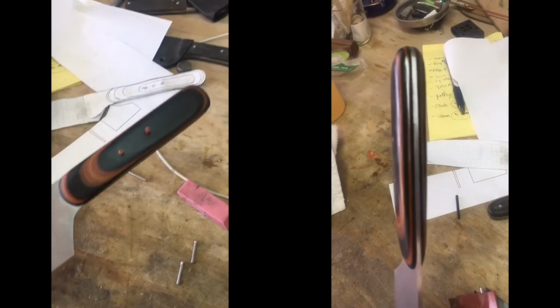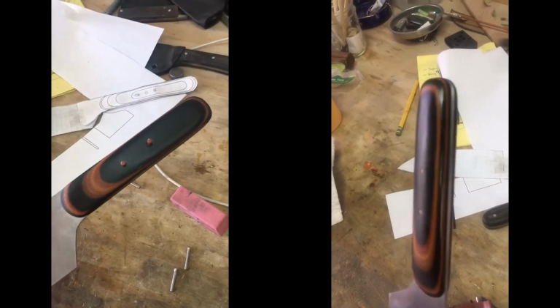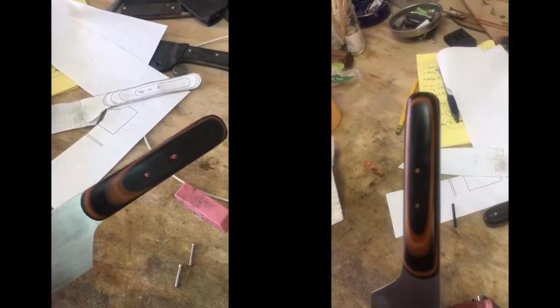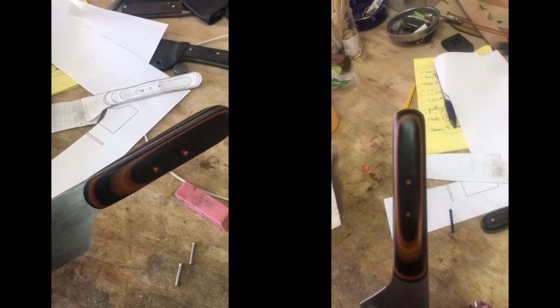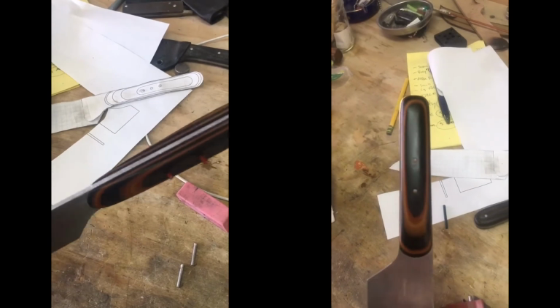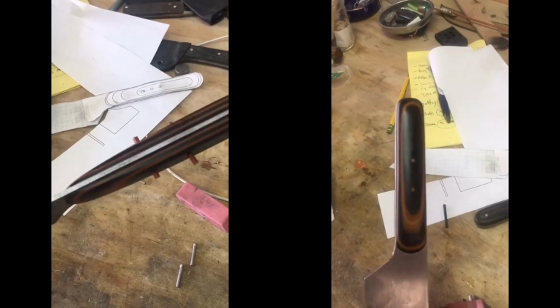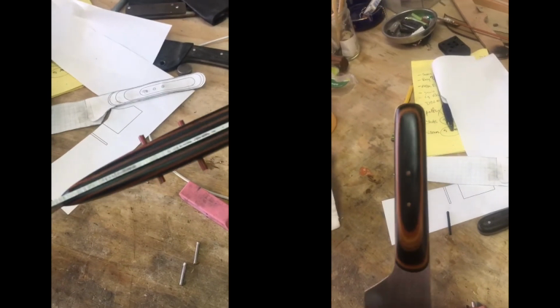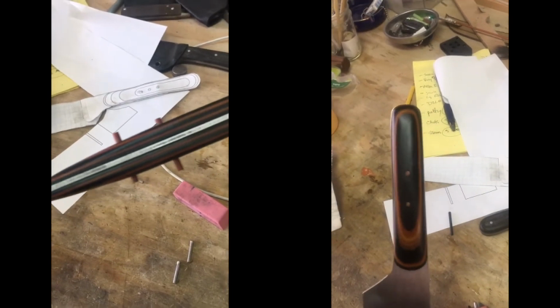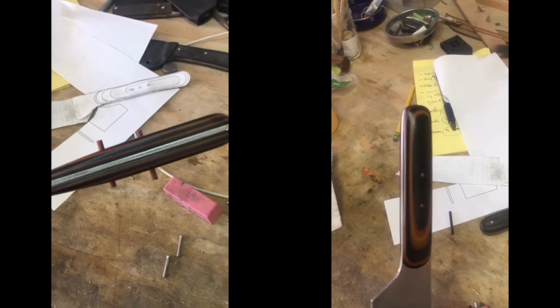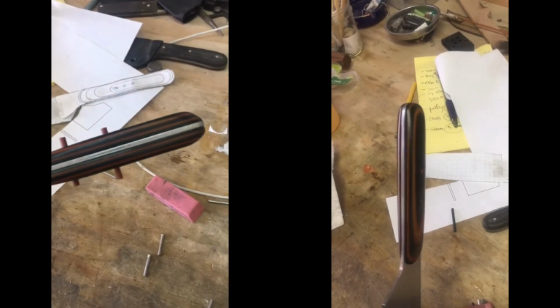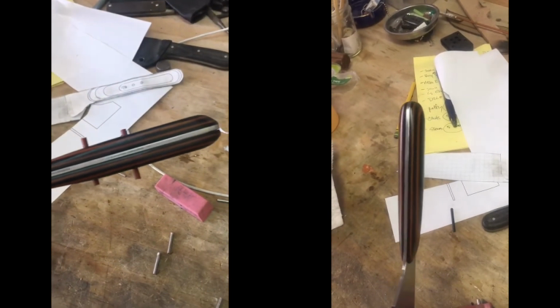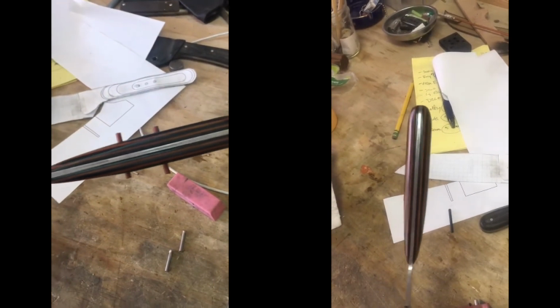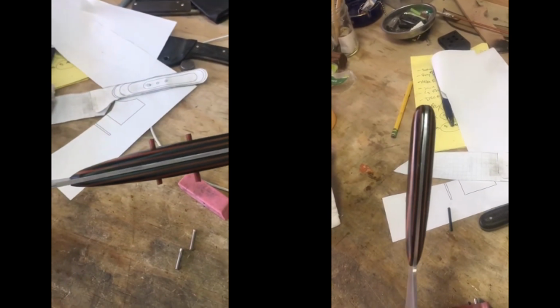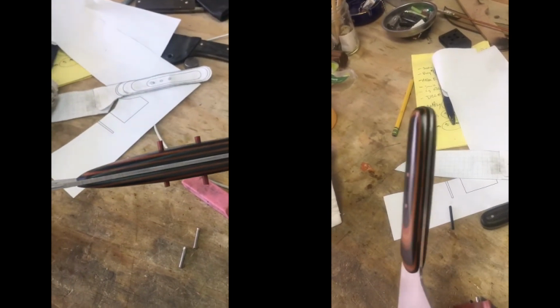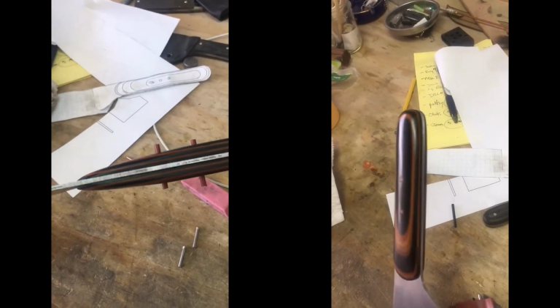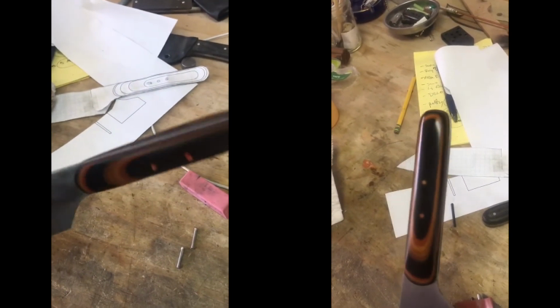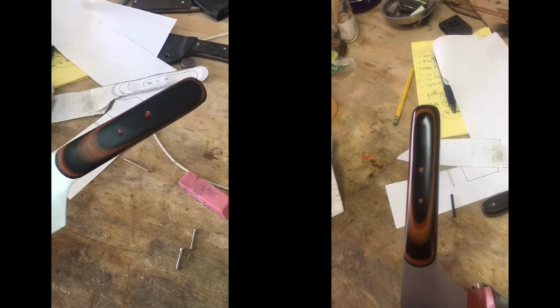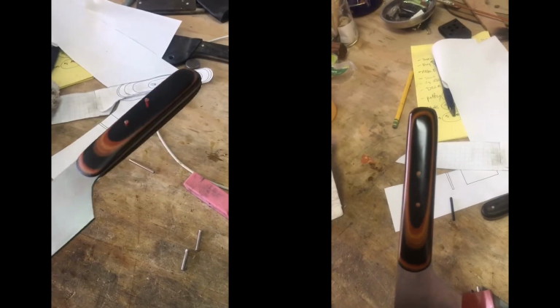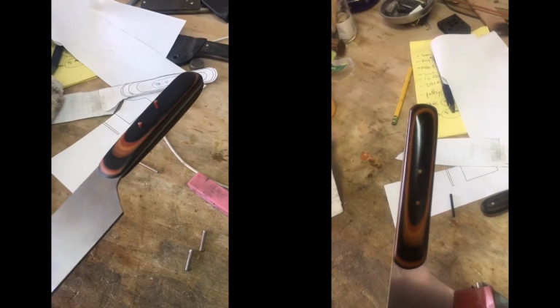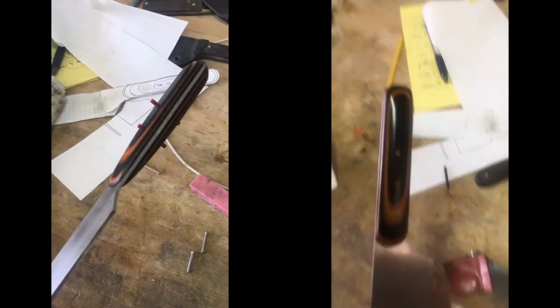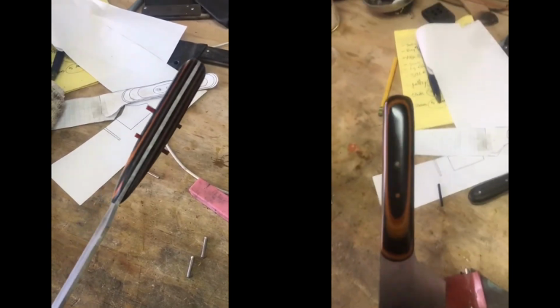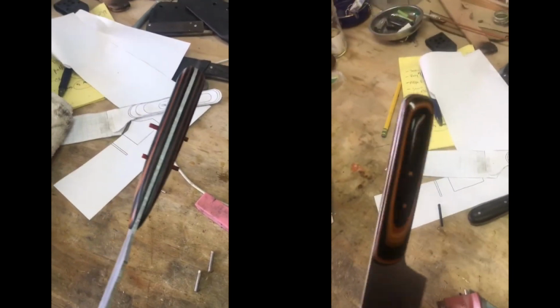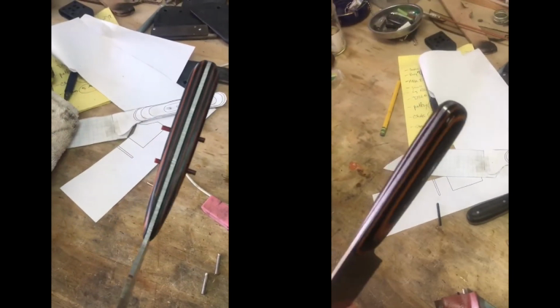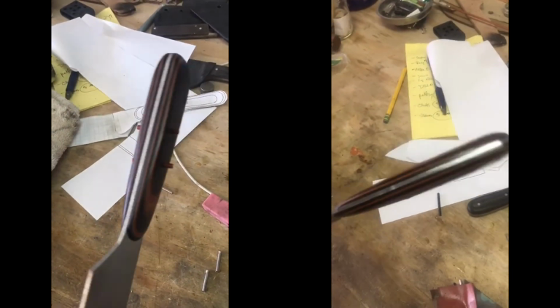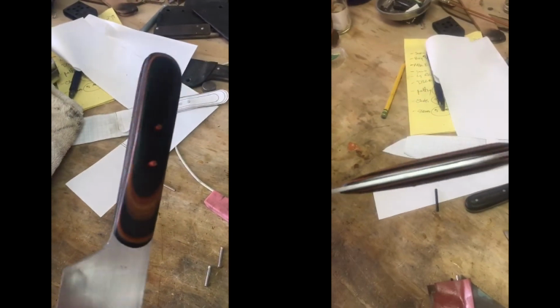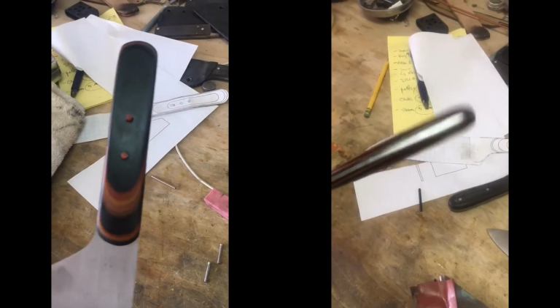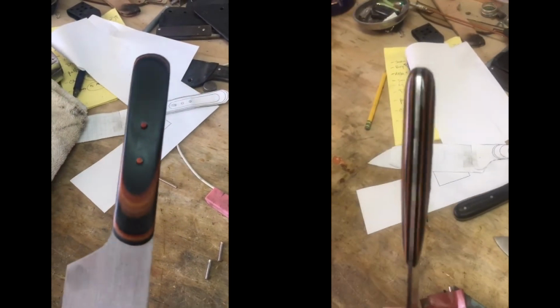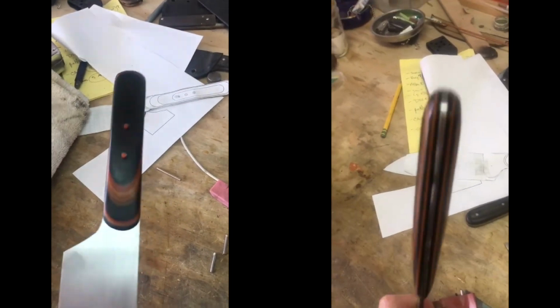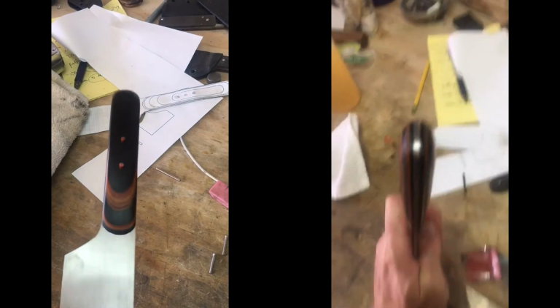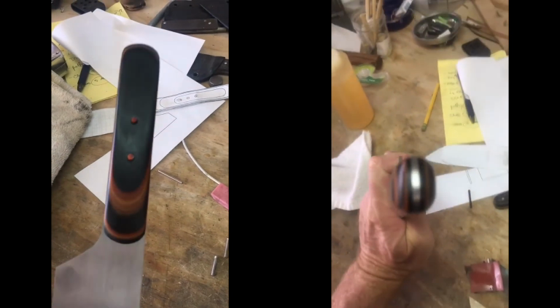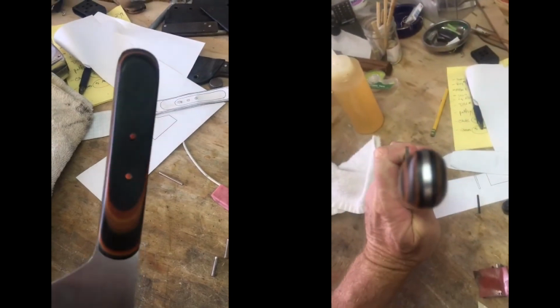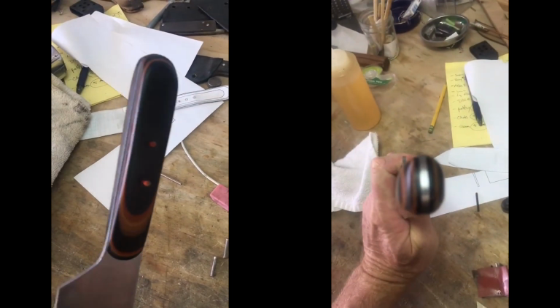The knife handle uses a material called micarta, which is compressed layers of paper and canvas. Our design takes advantage of that material to create essentially a topographical map showing the different layers of upcycling.